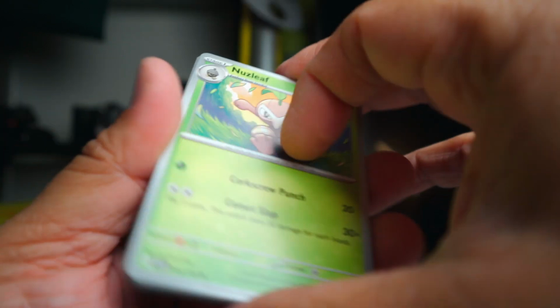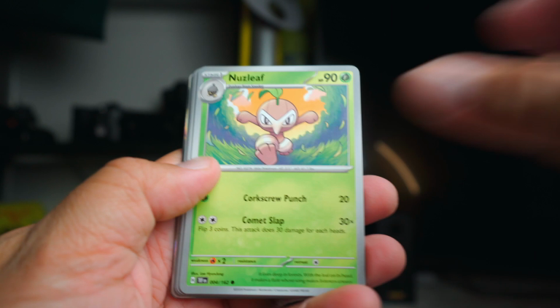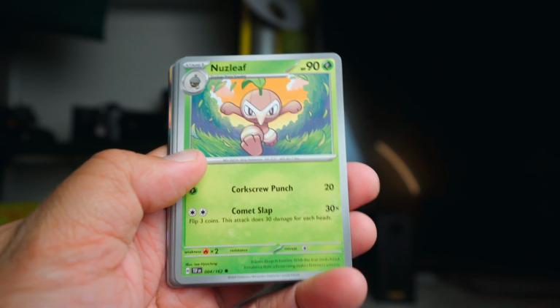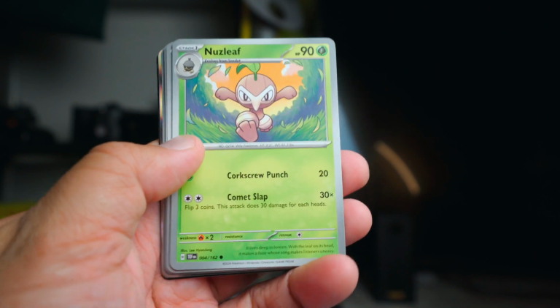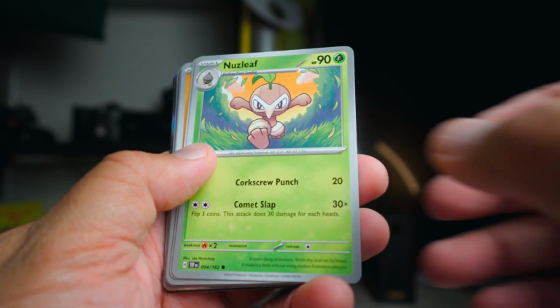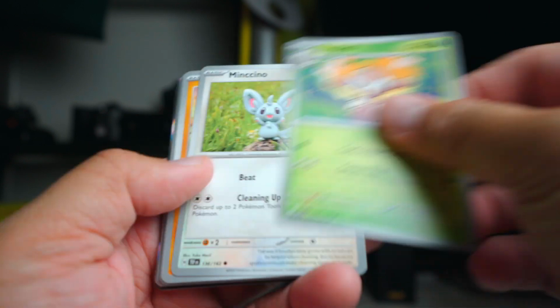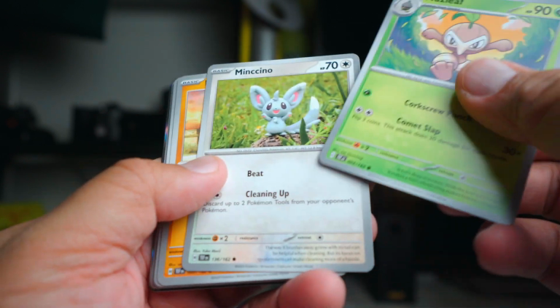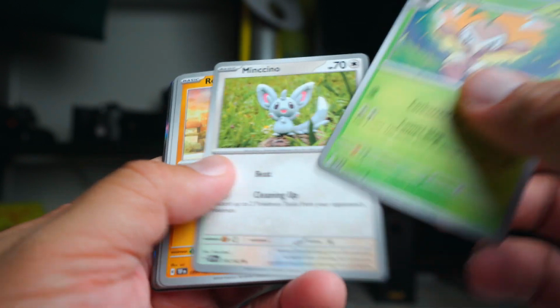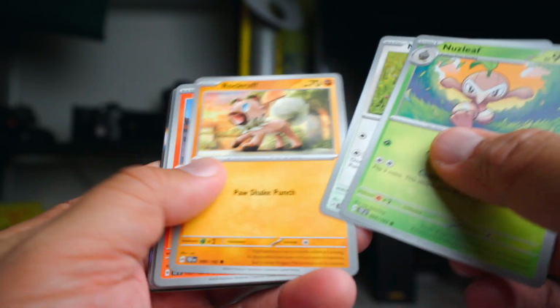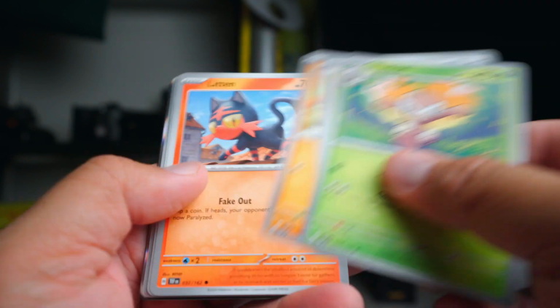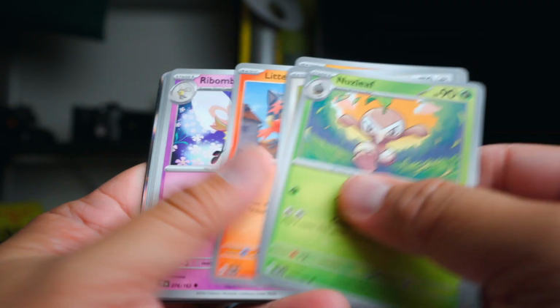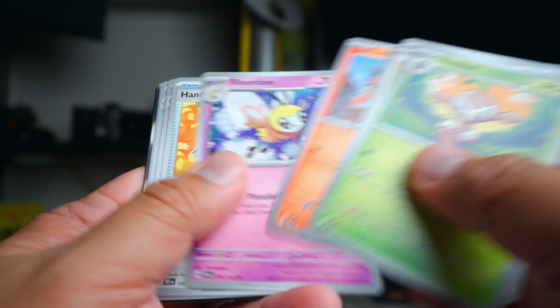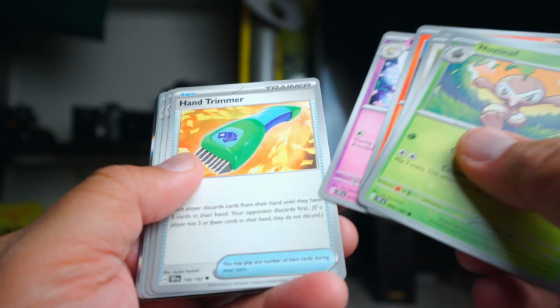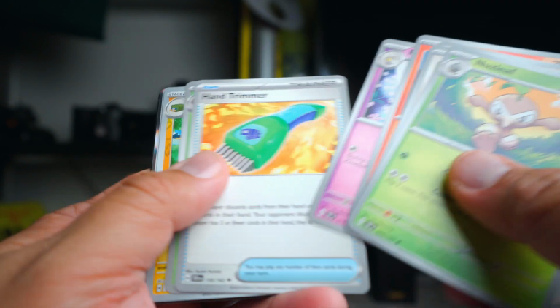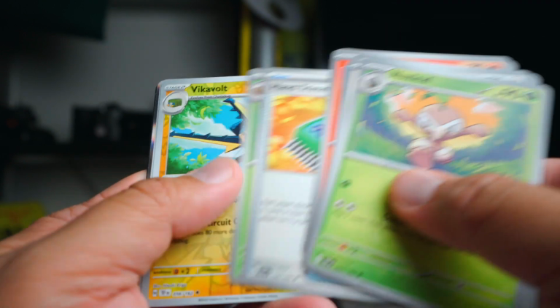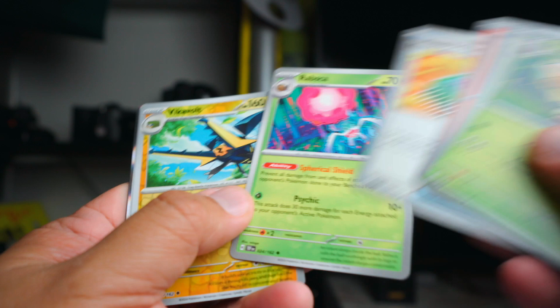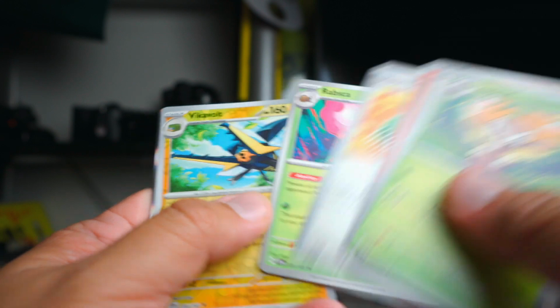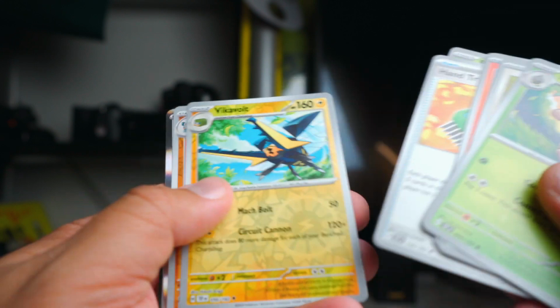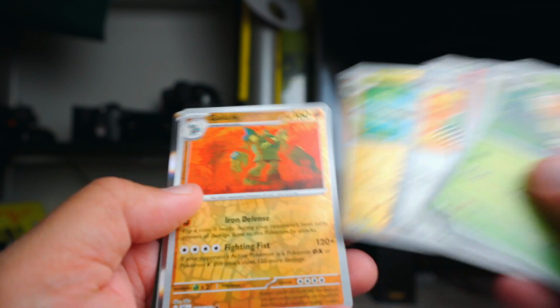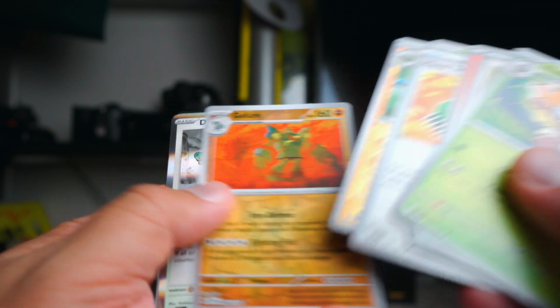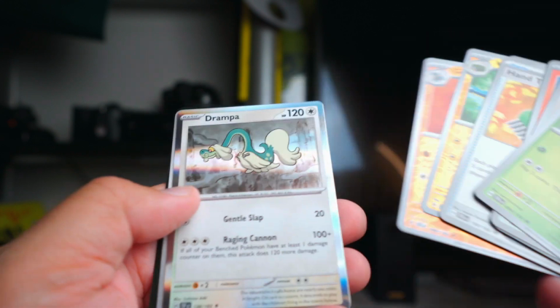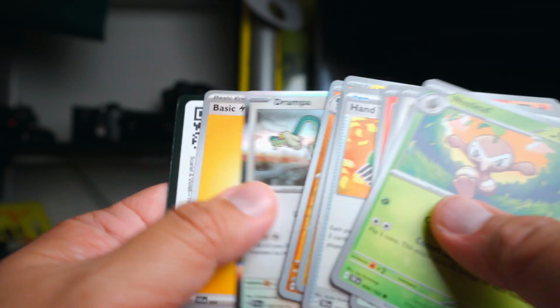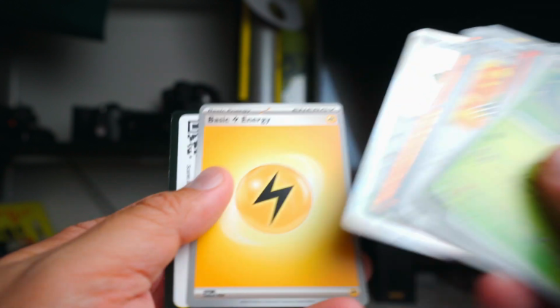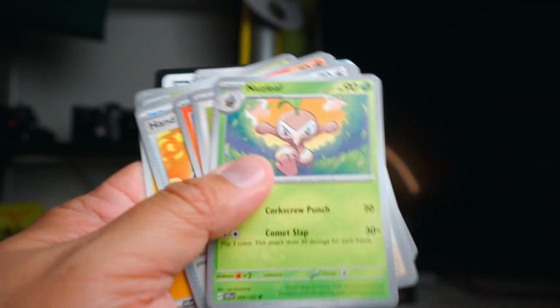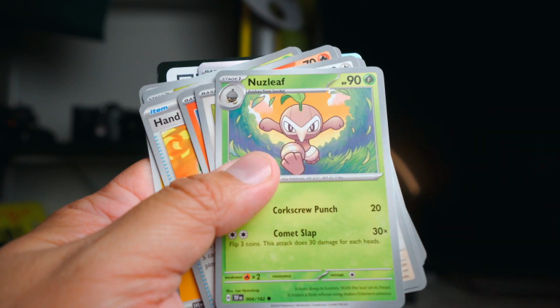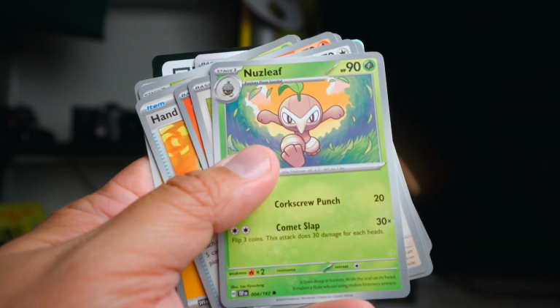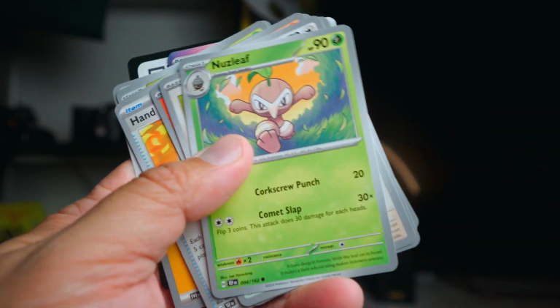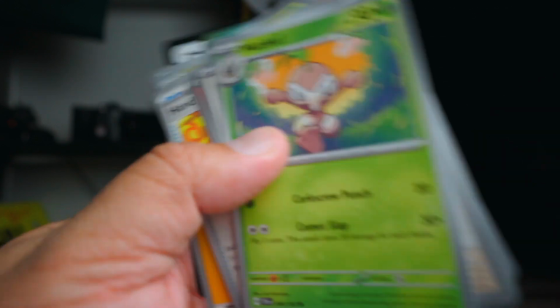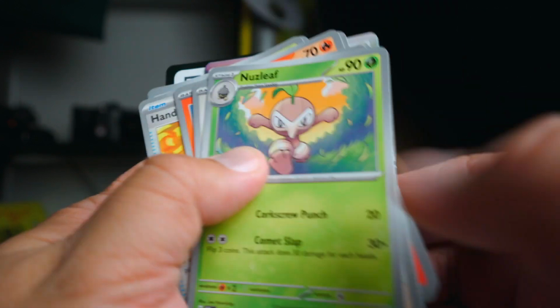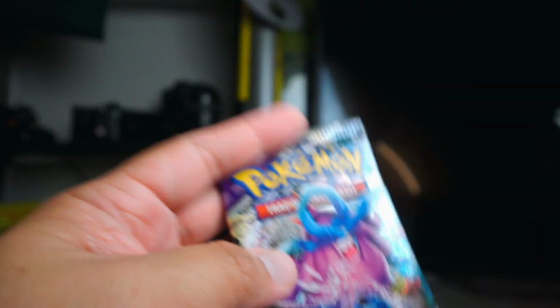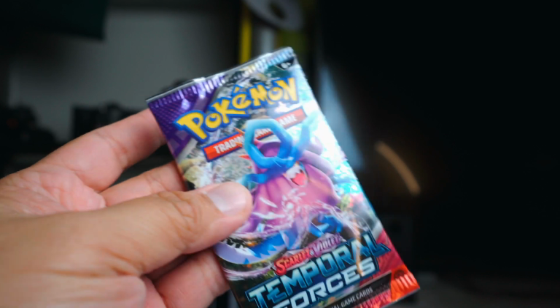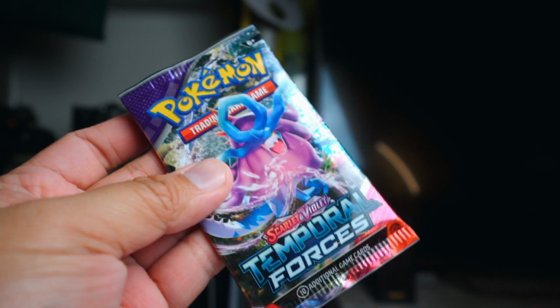Pack one: Nuzleaf, Hand Trimmer, Vickavolt, Golurk, Drampa. Nothing doing.